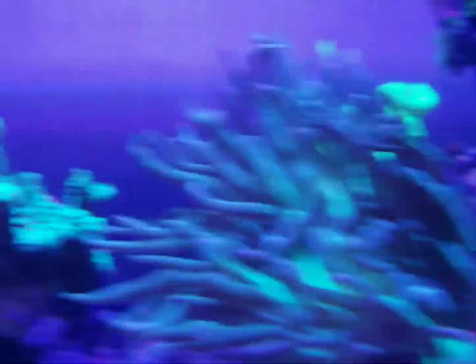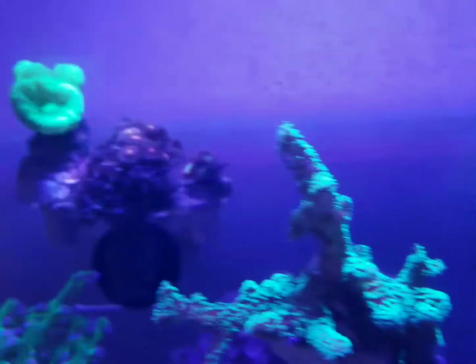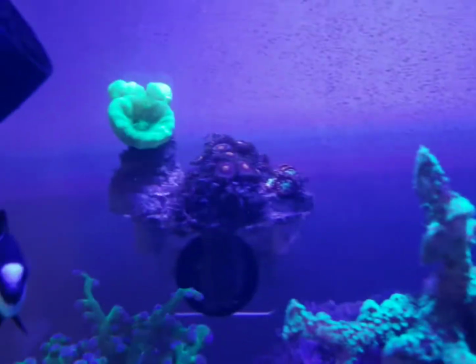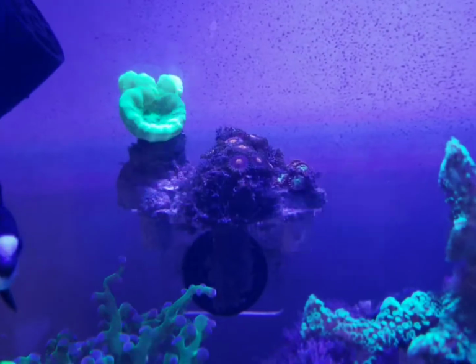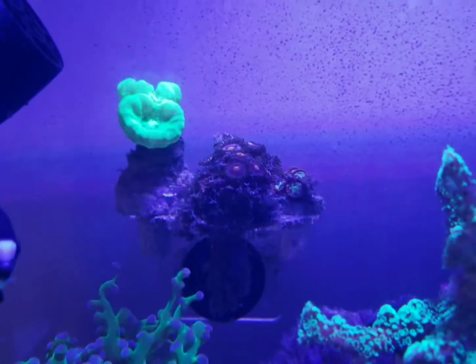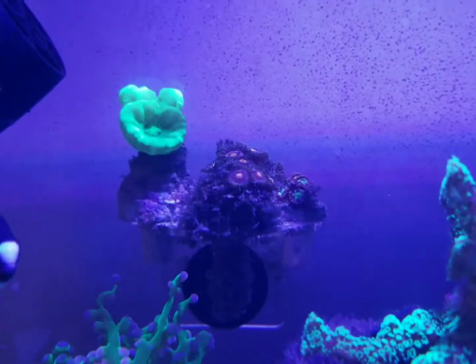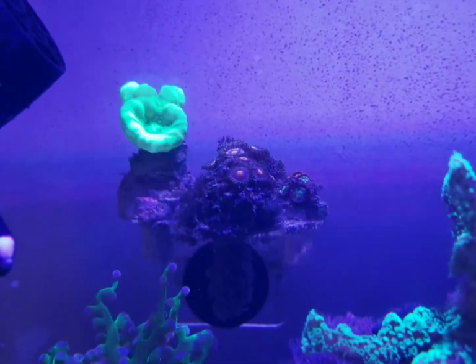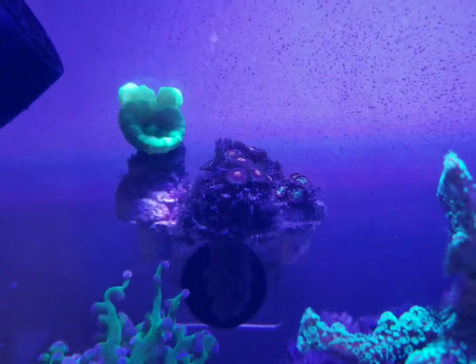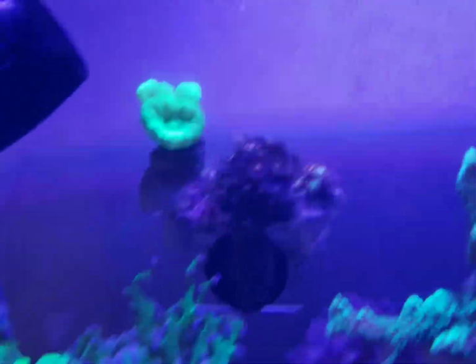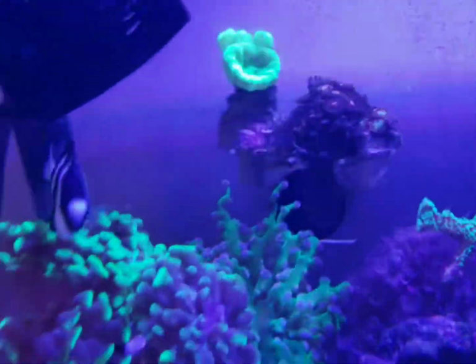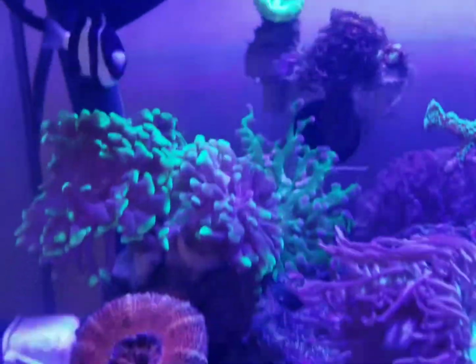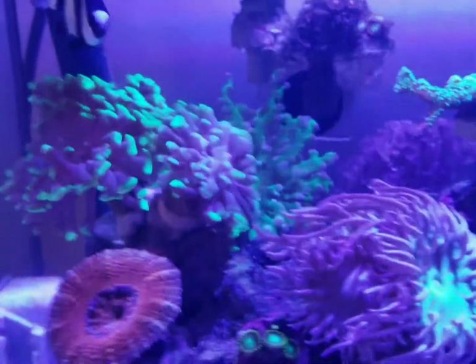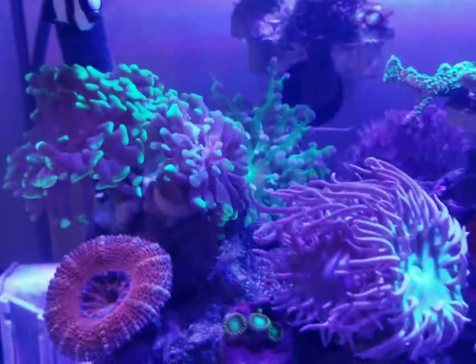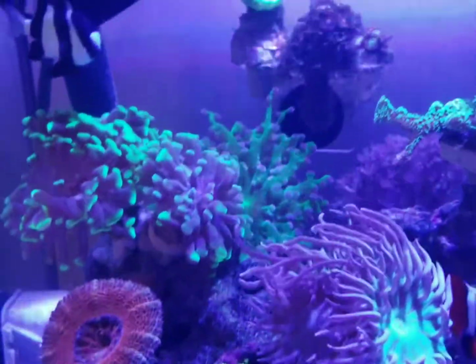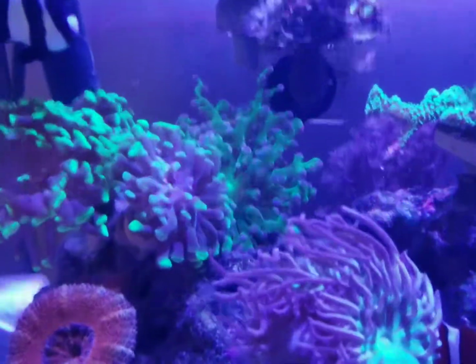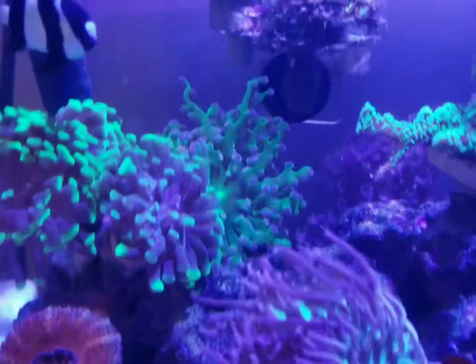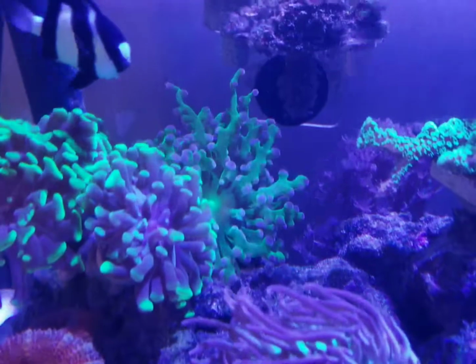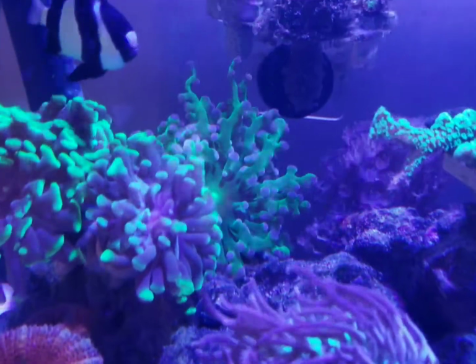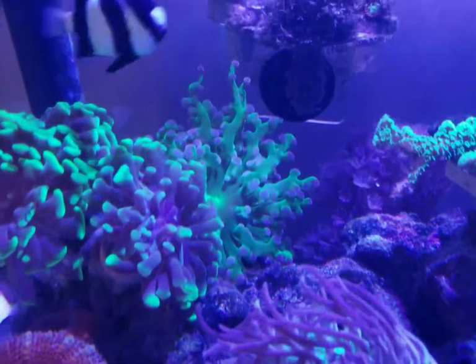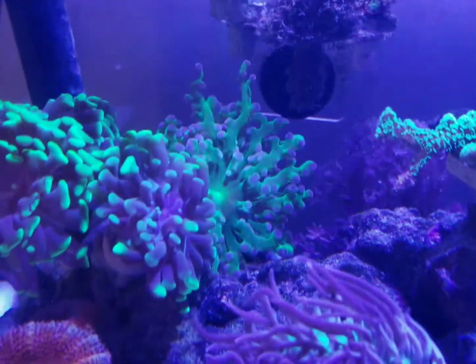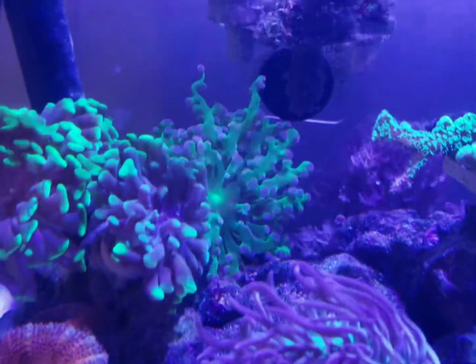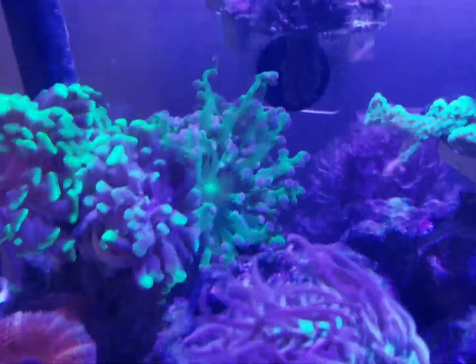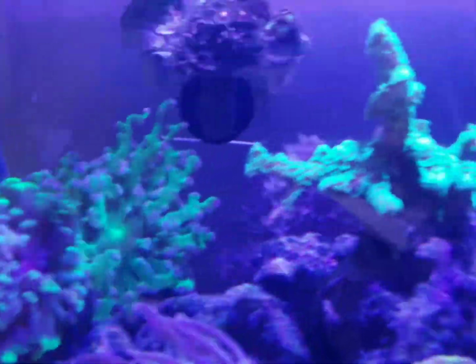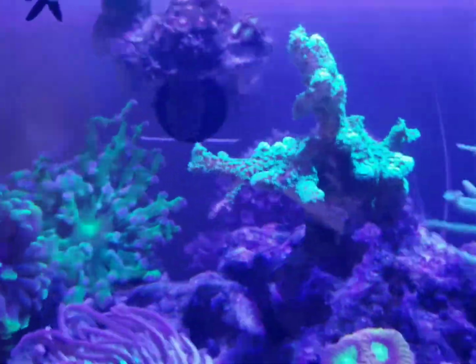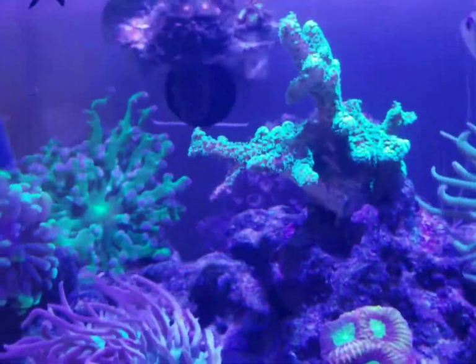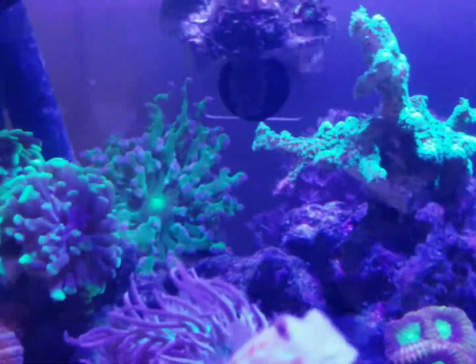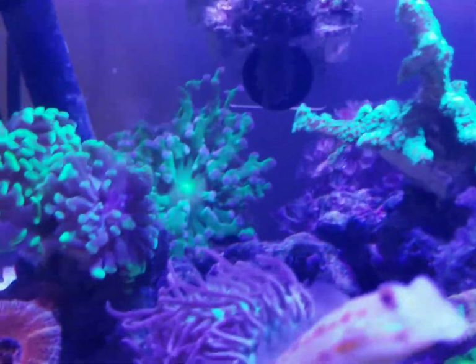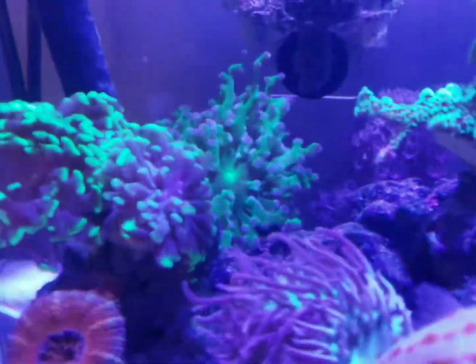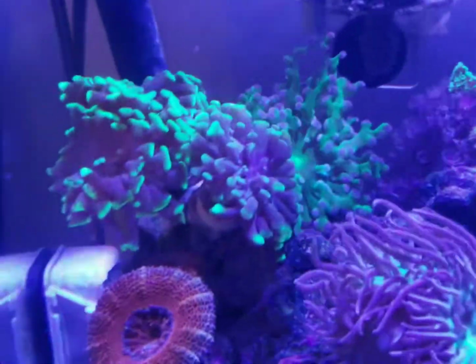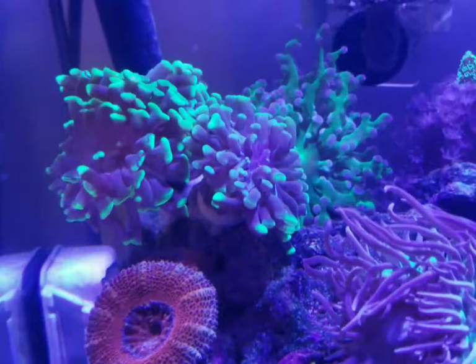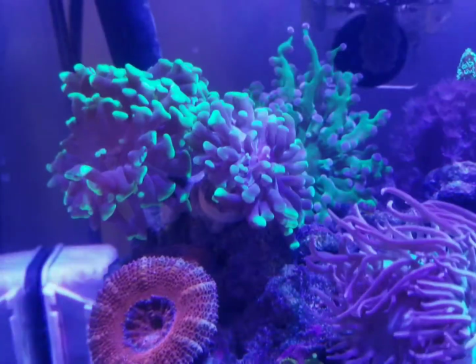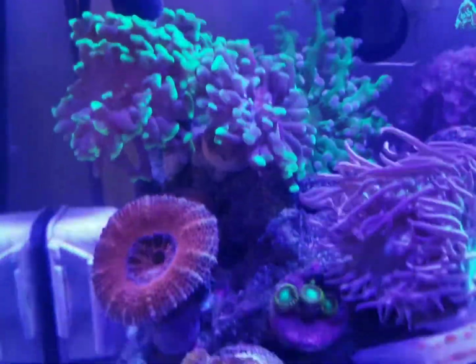And then I've got some stuff on the frag rack too, so I don't have any more room for anything. That frogspawn in the back needs a lot of space. It's getting big, and these hammer corals need their space.